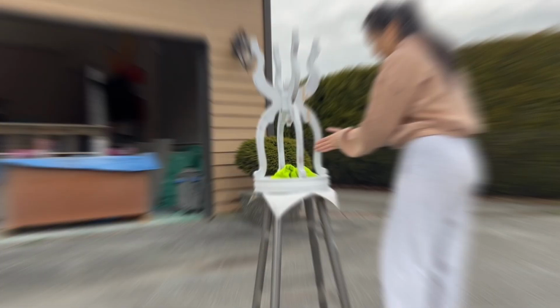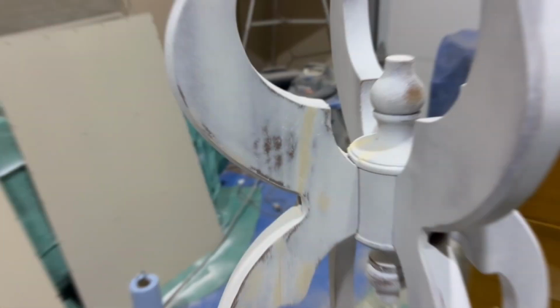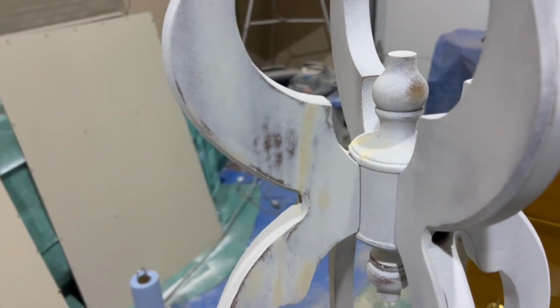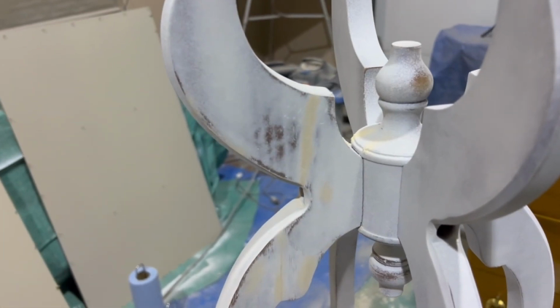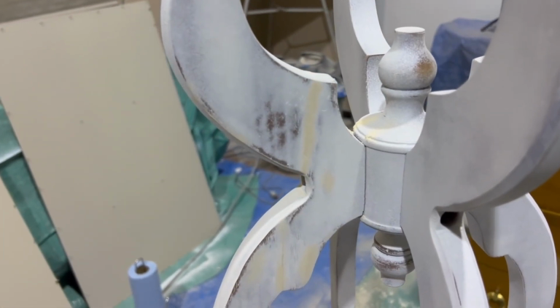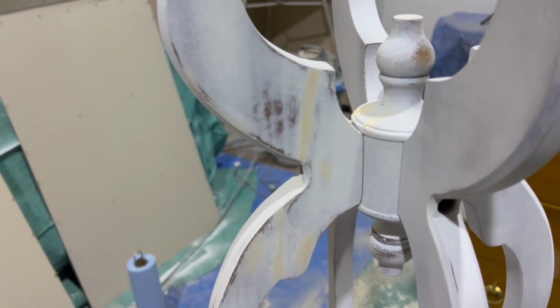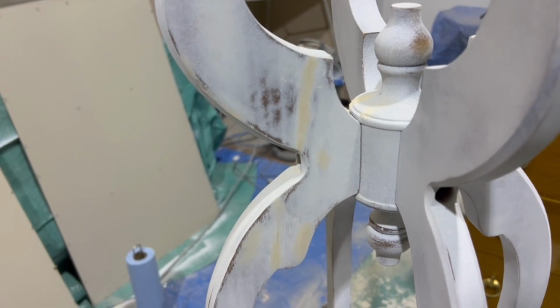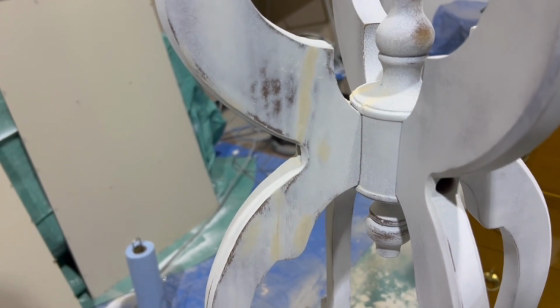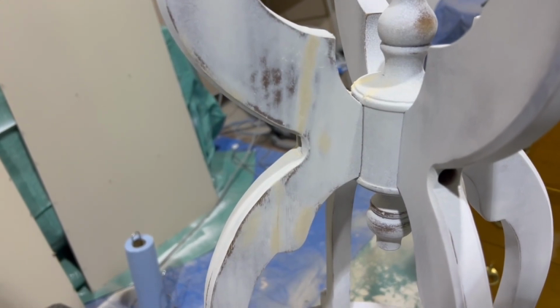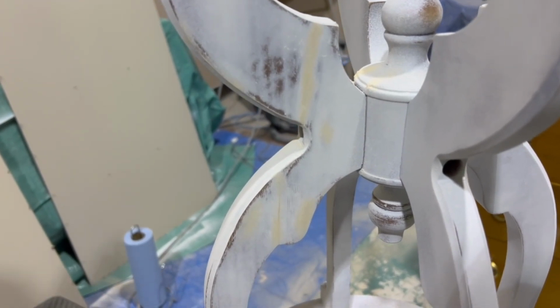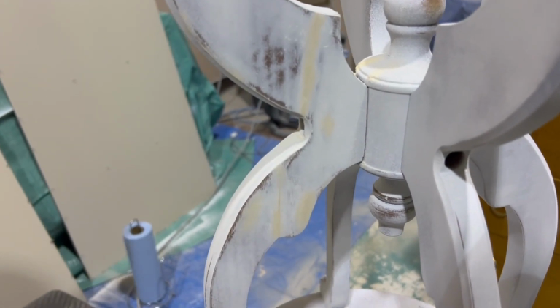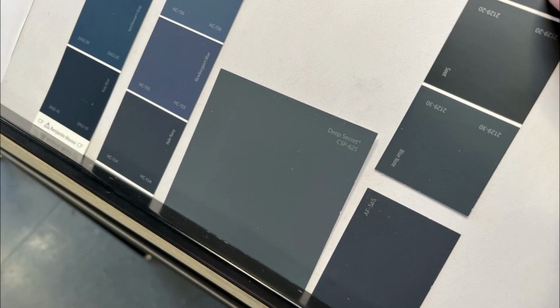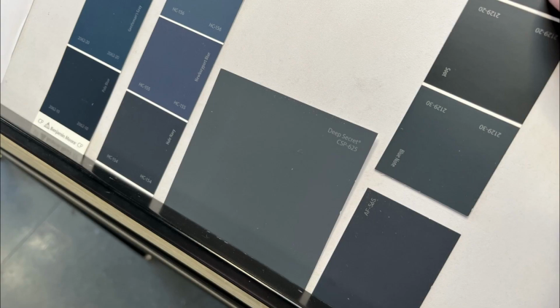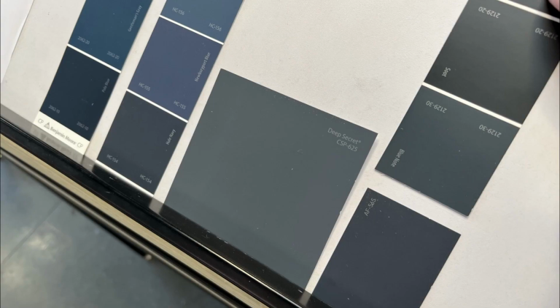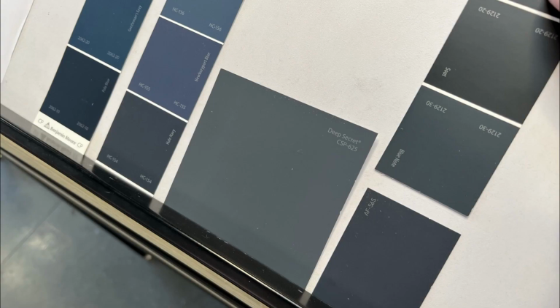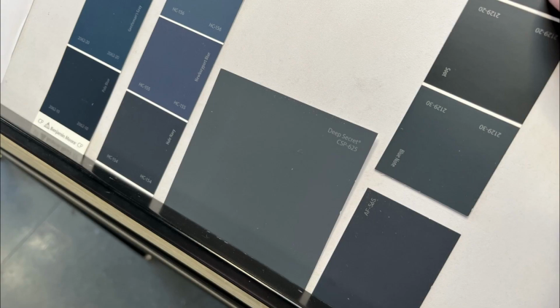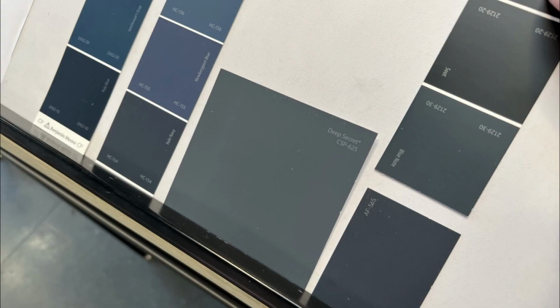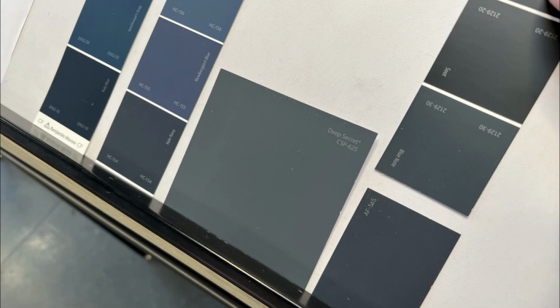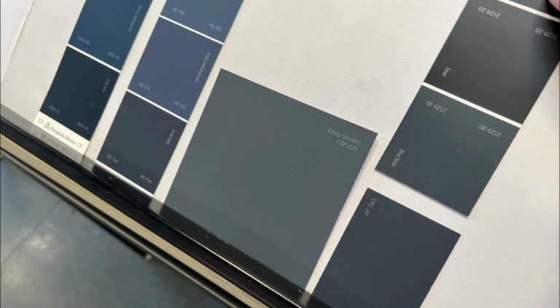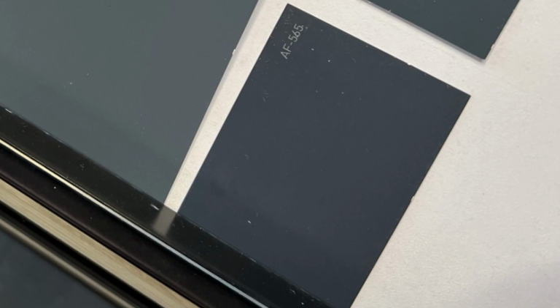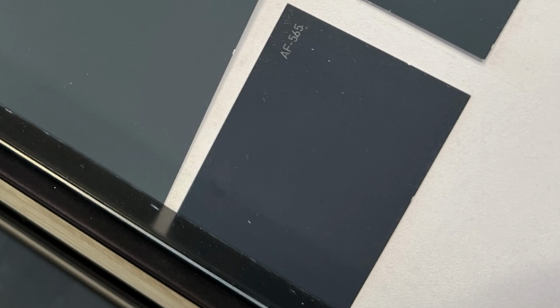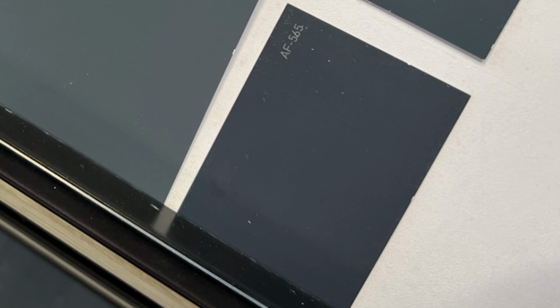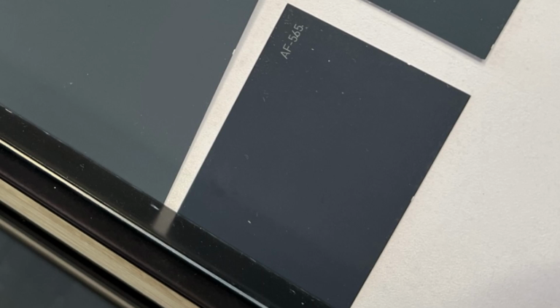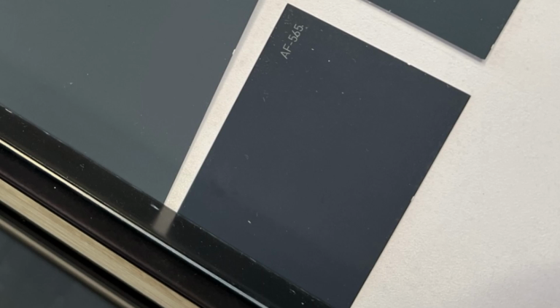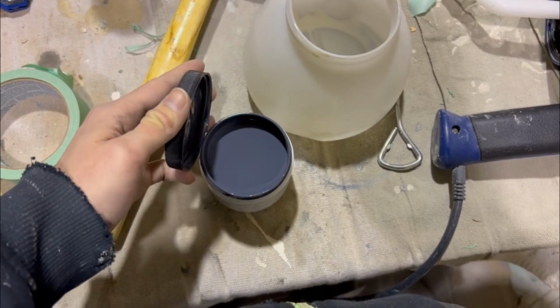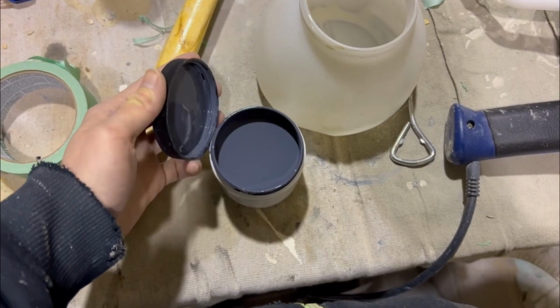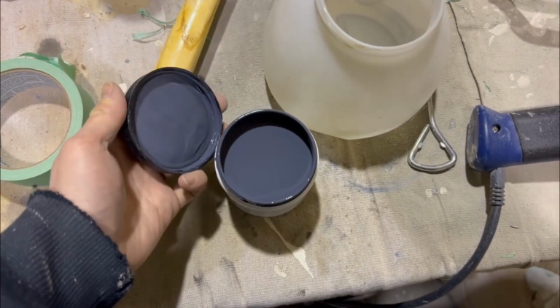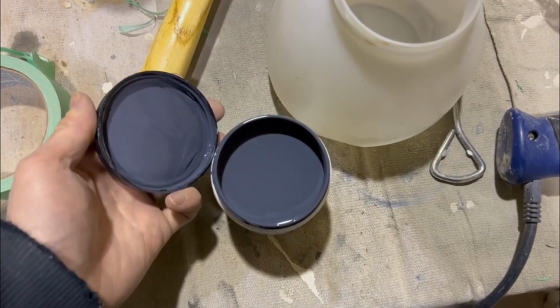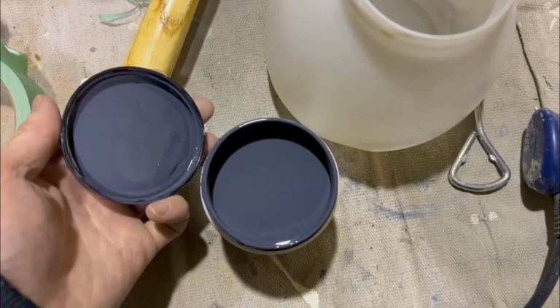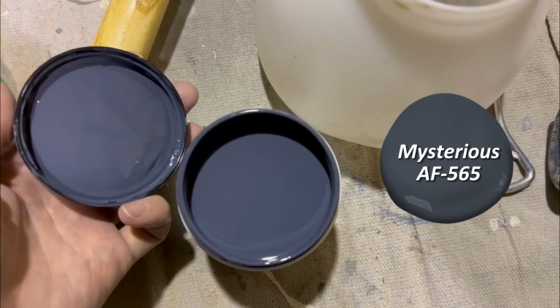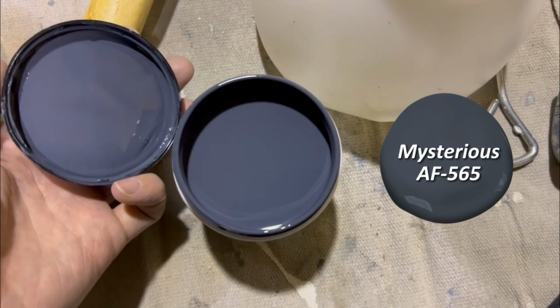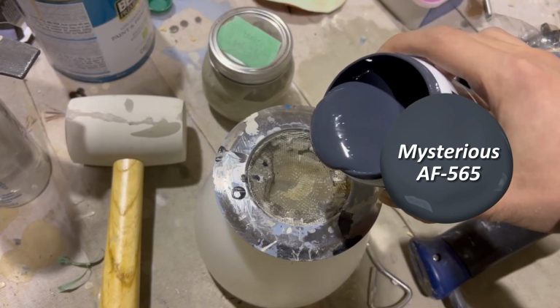My client had asked for a really deep moody blue-gray so I picked out a bunch of paint chips from Benjamin Moore and then she chose this one here on the bottom right which turned out to be Mysterious.